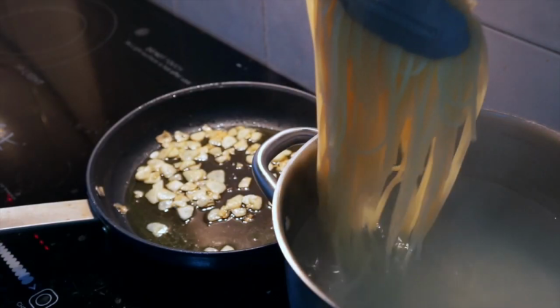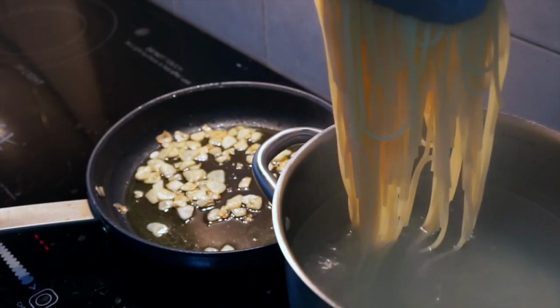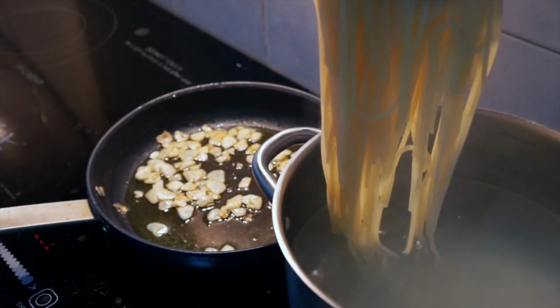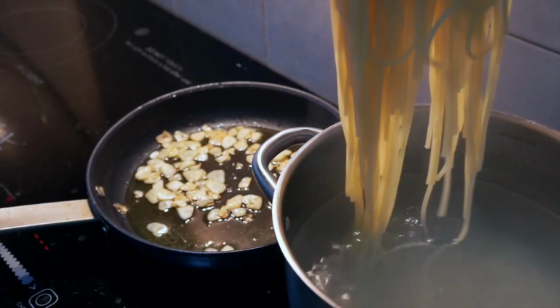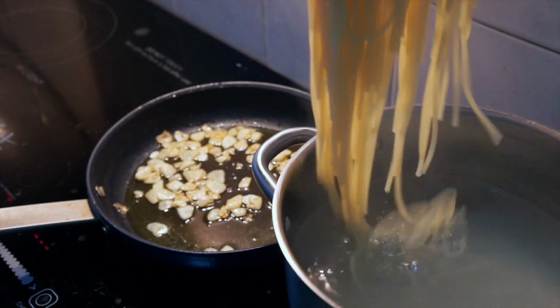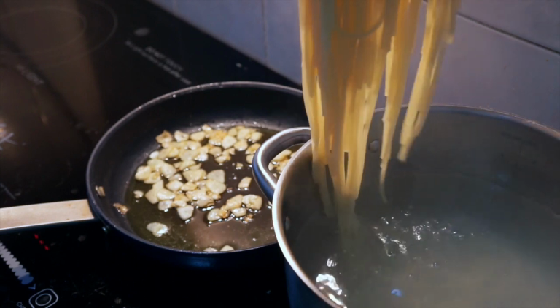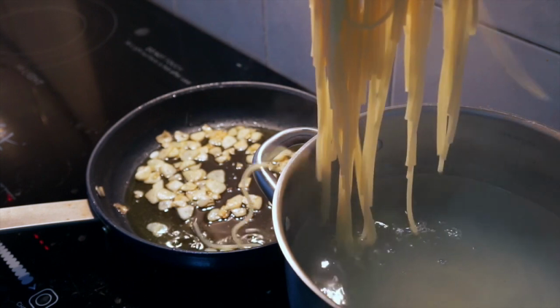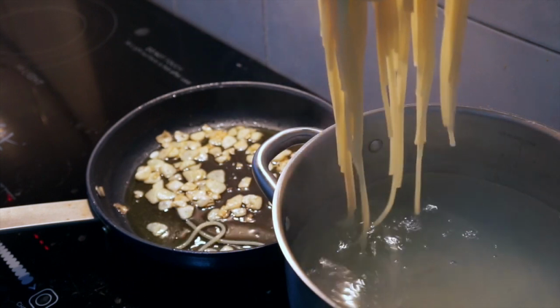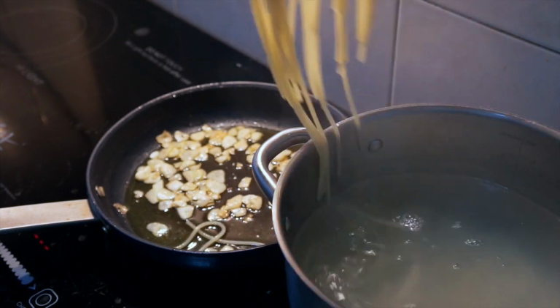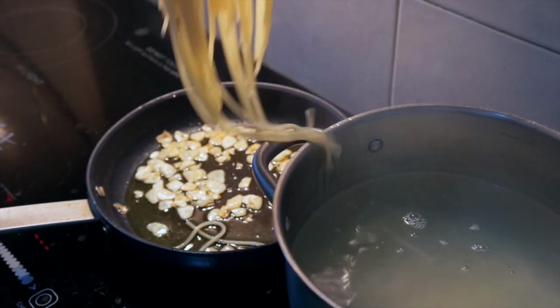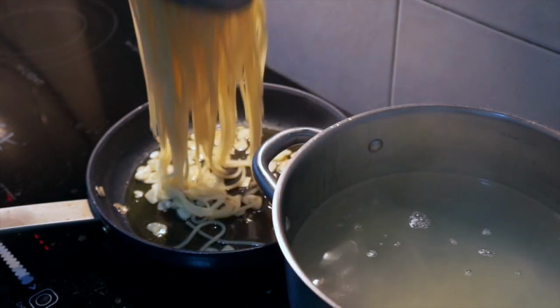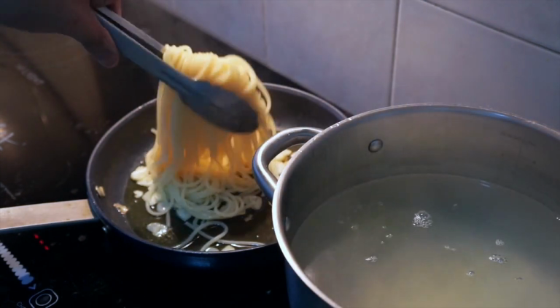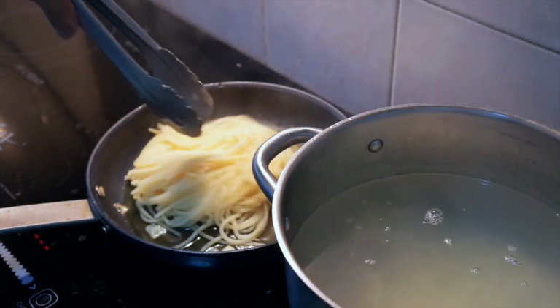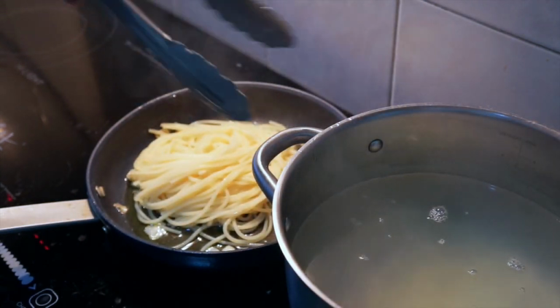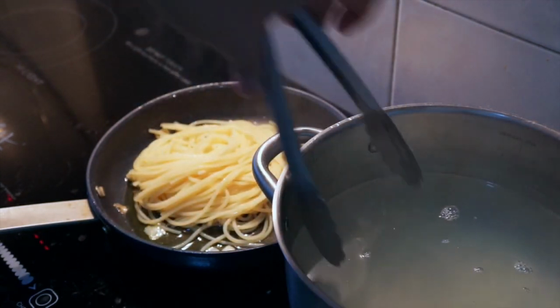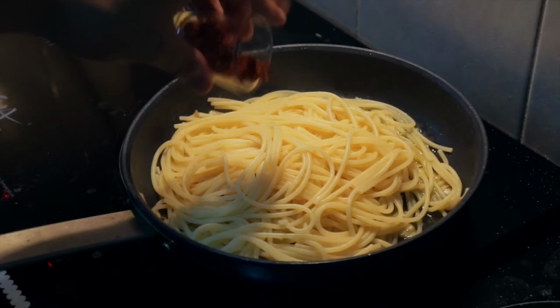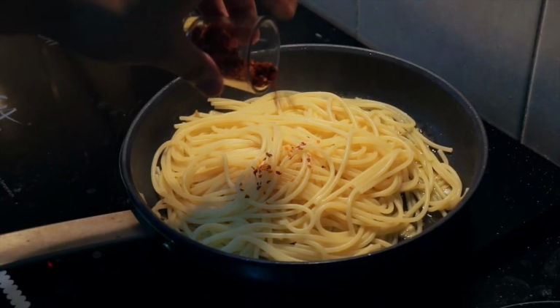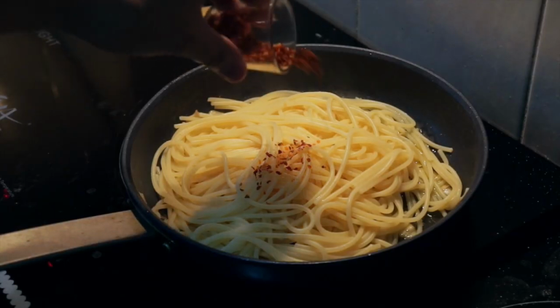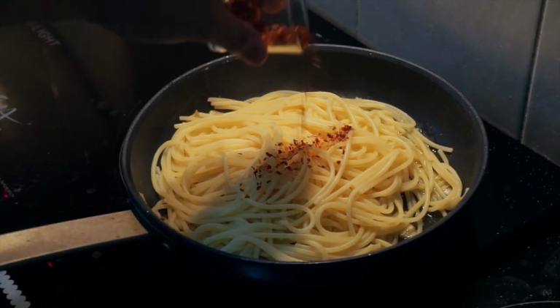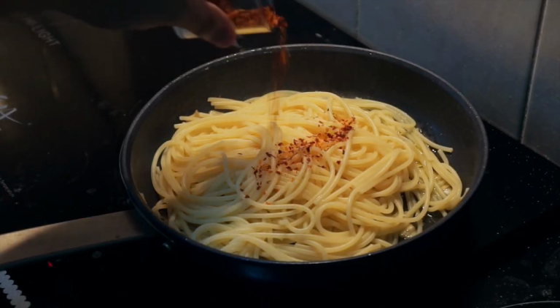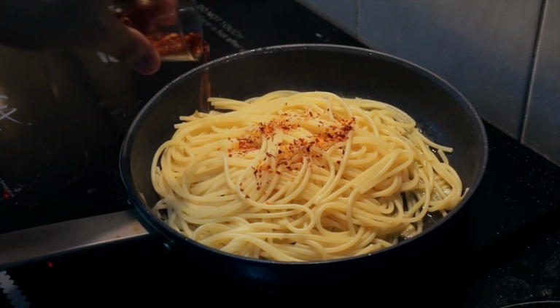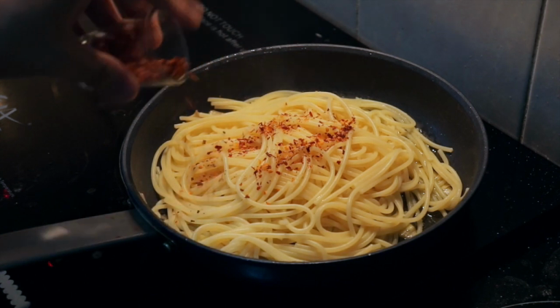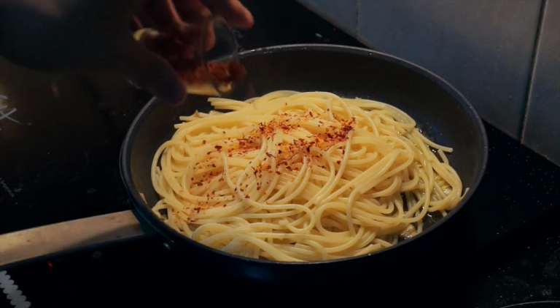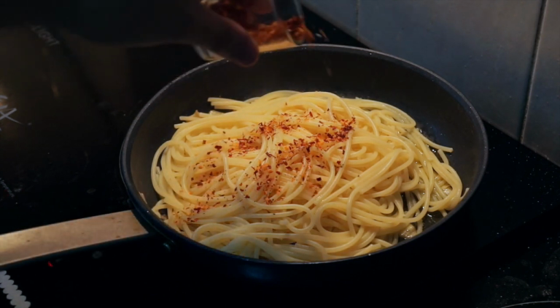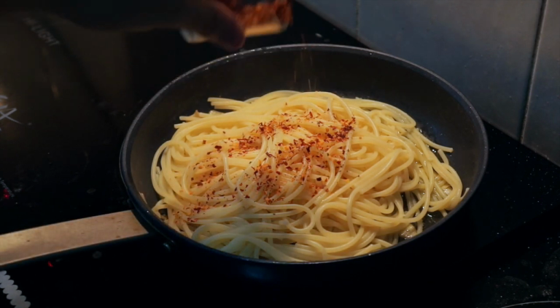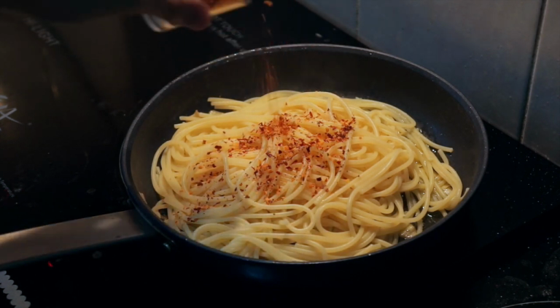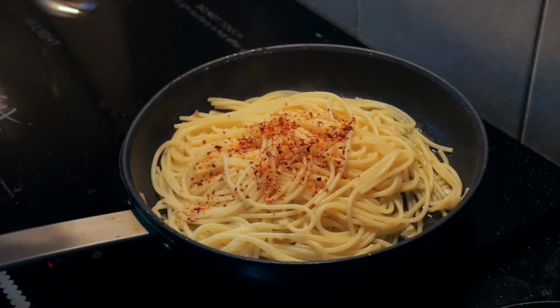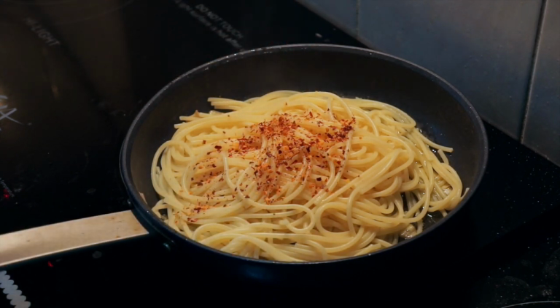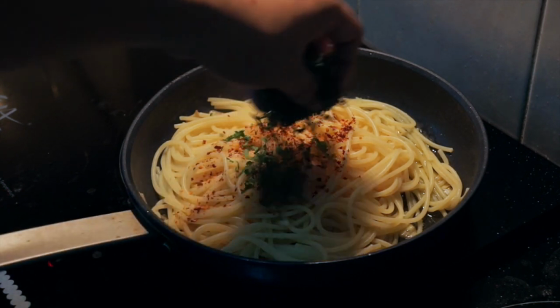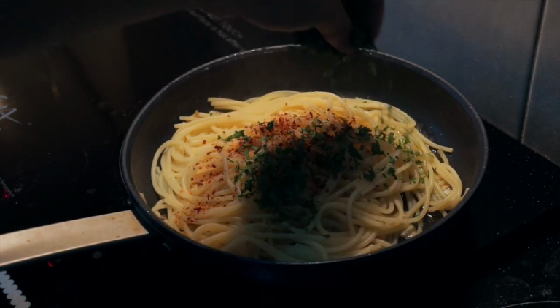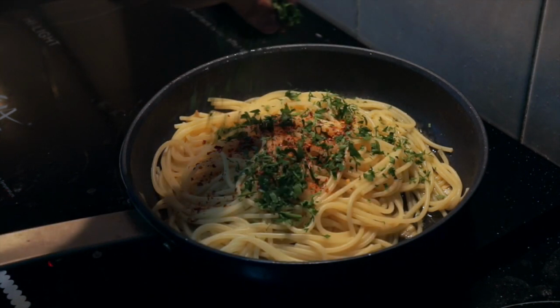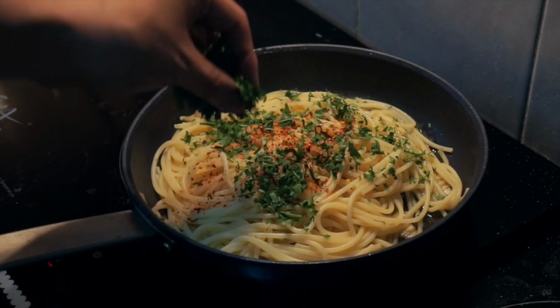Add your pasta into the same pan. Now just toss in every ingredient you prepared before and mix it around.